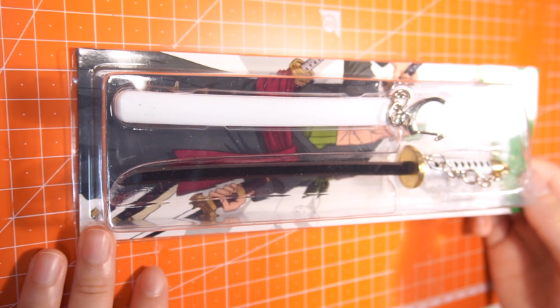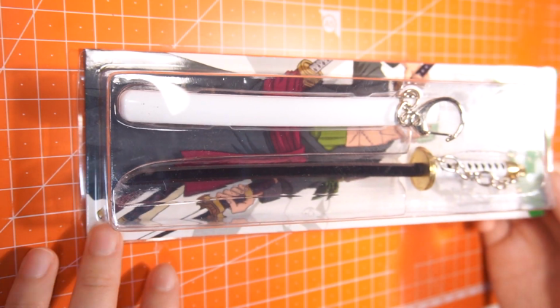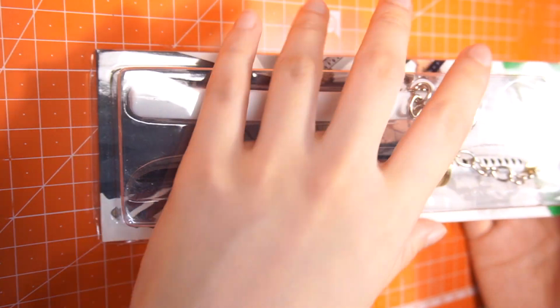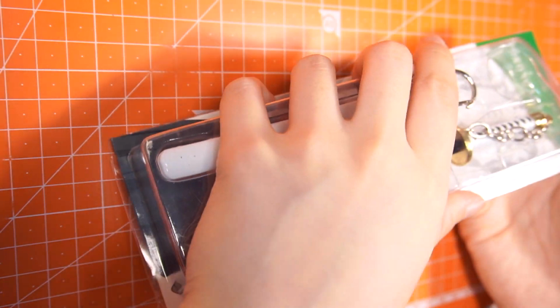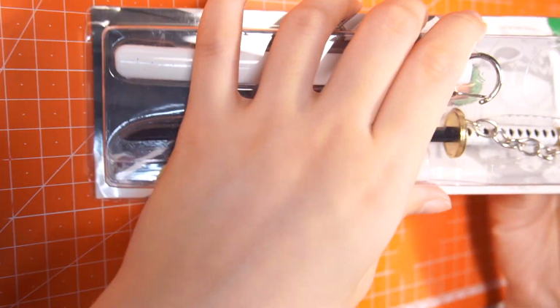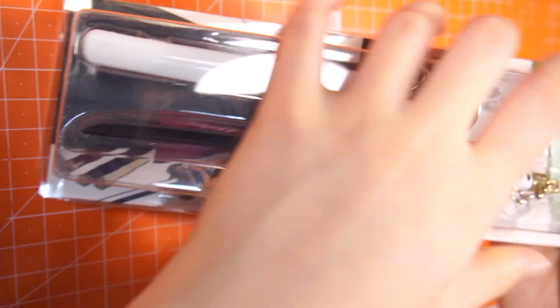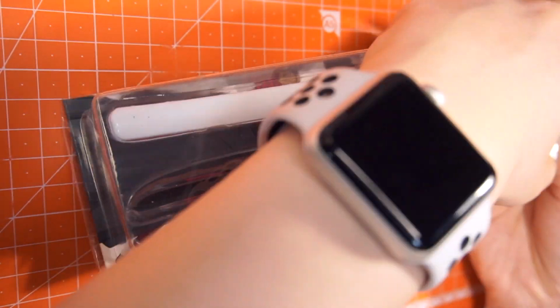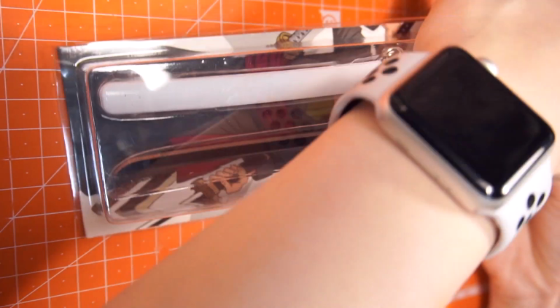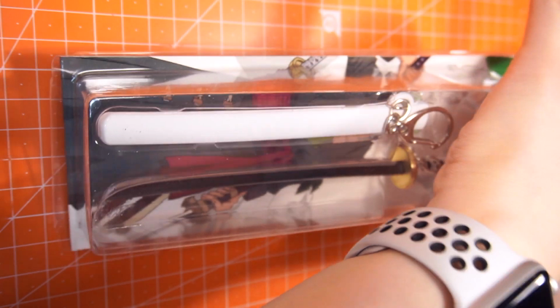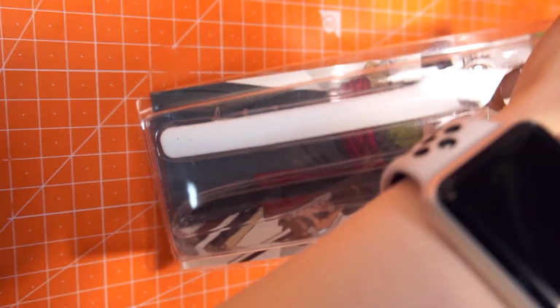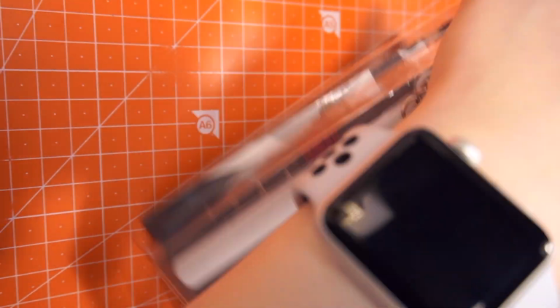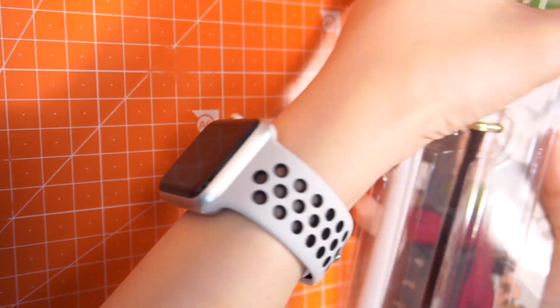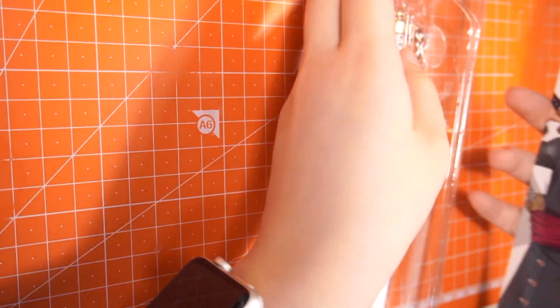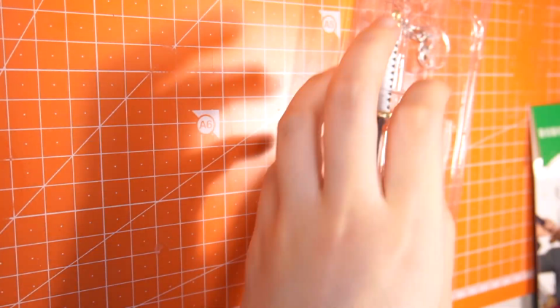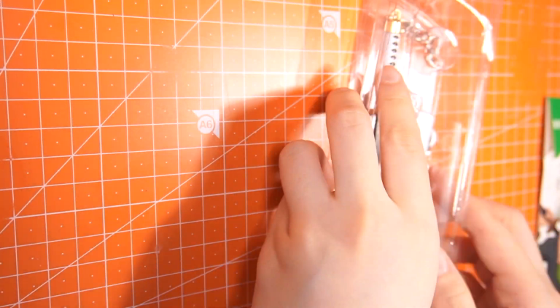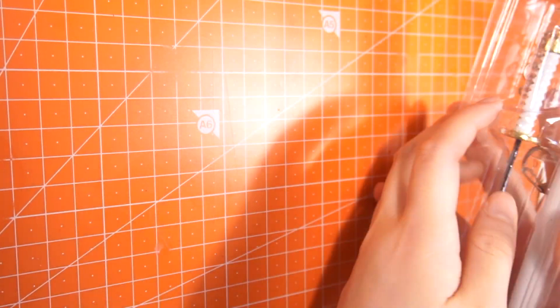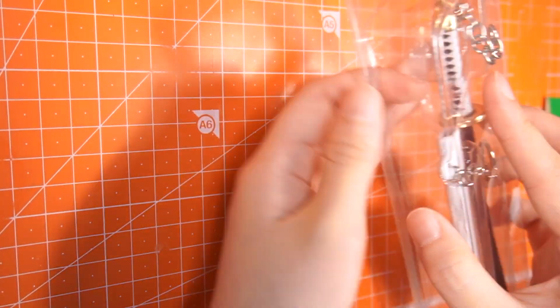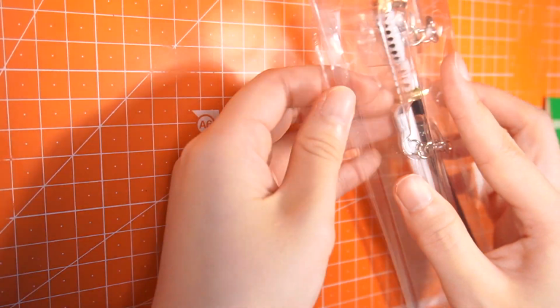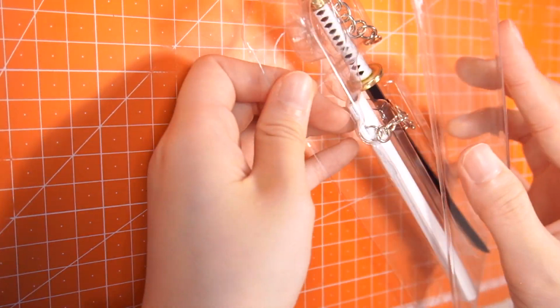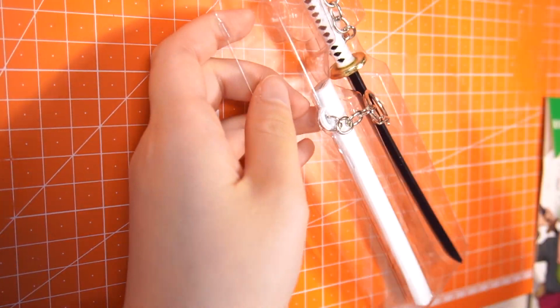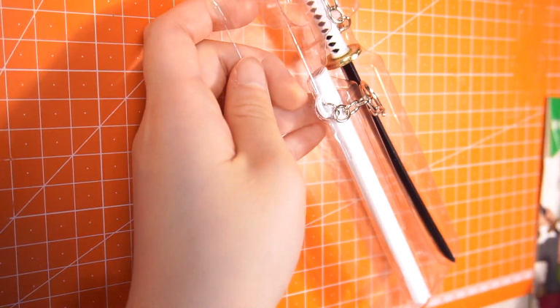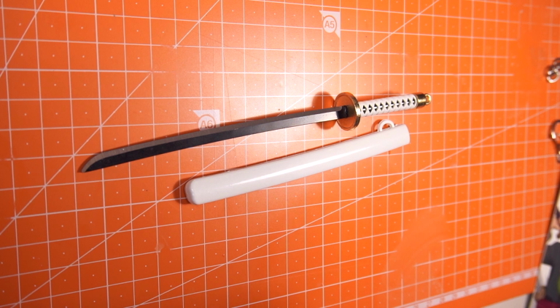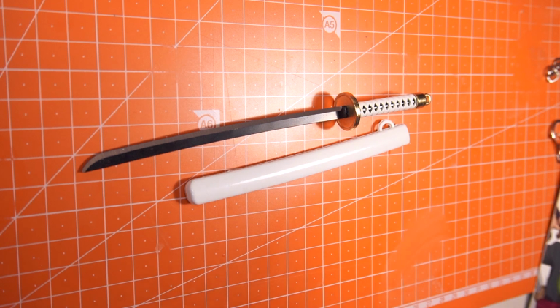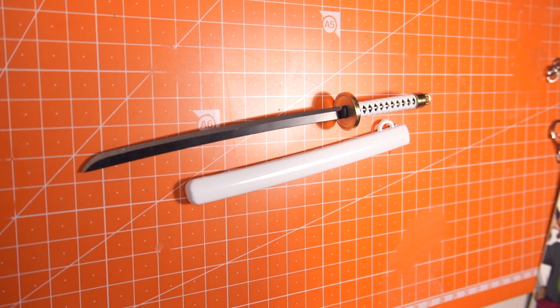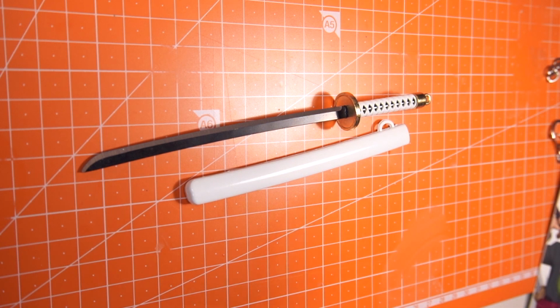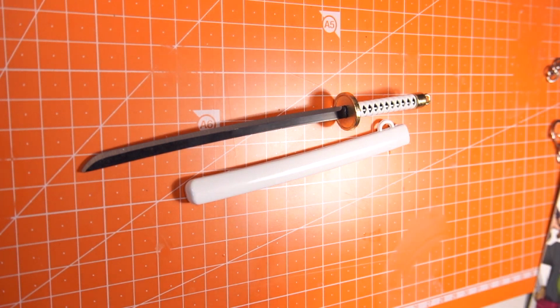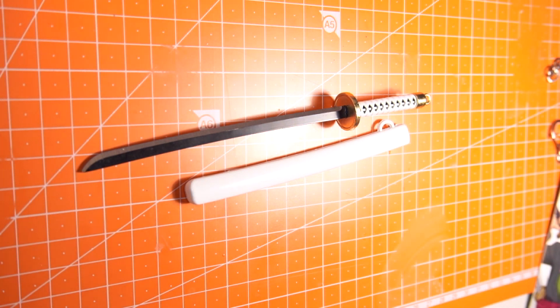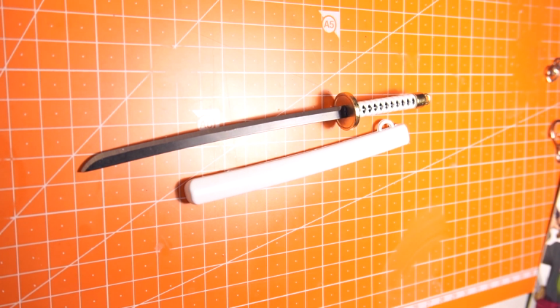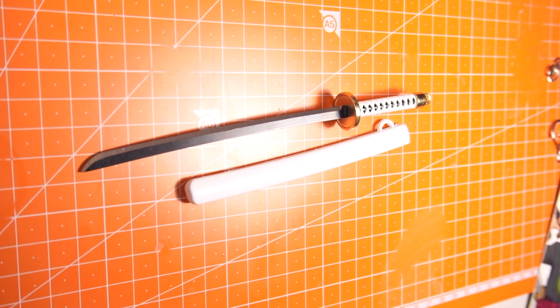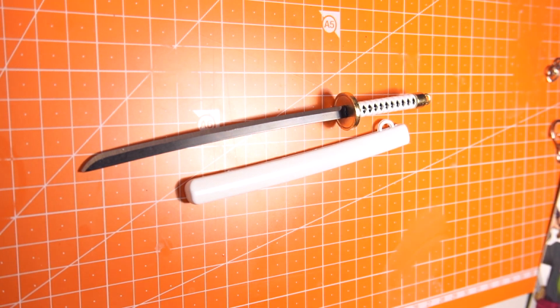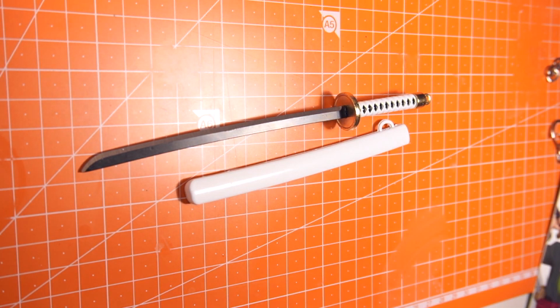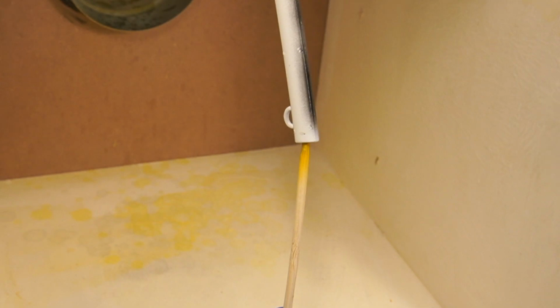Oh, I shouldn't forget about the sword. I couldn't get one with a black handle, so I'm going to paint this miniature sword black using an airbrush and lacquer paint.